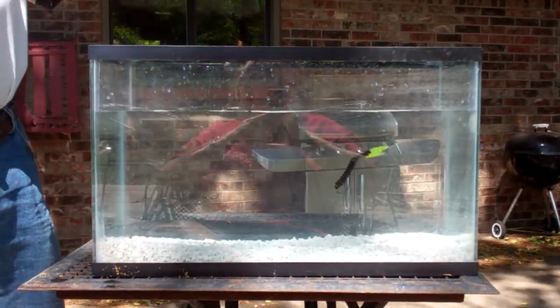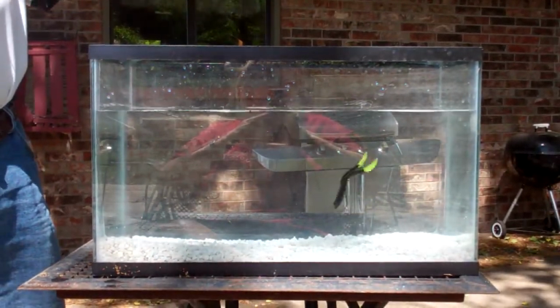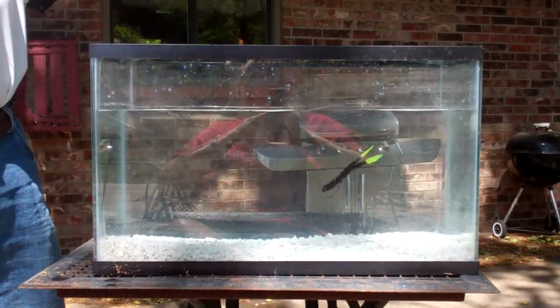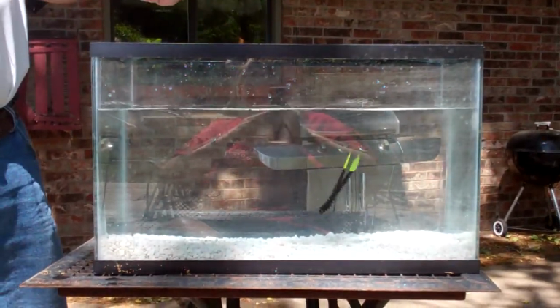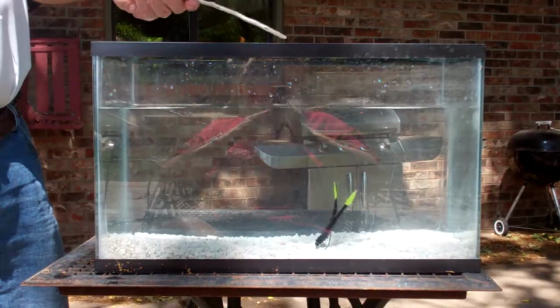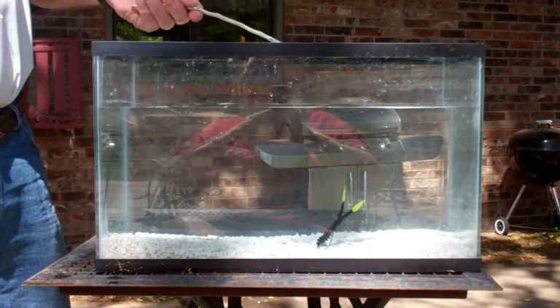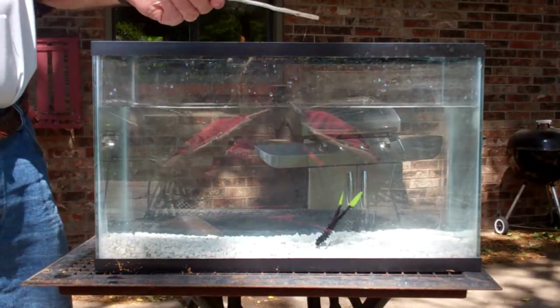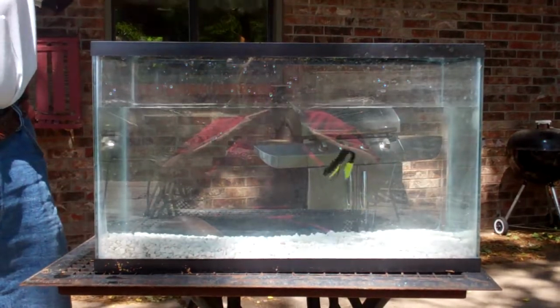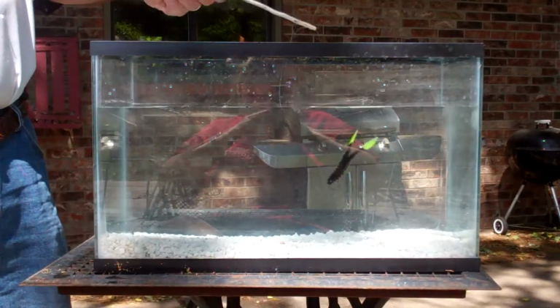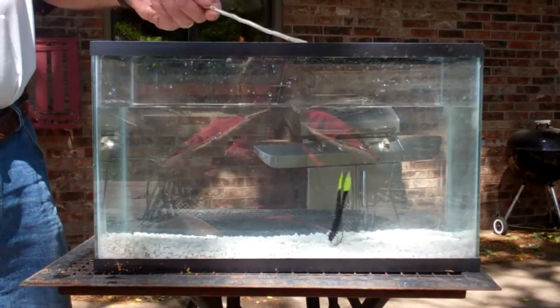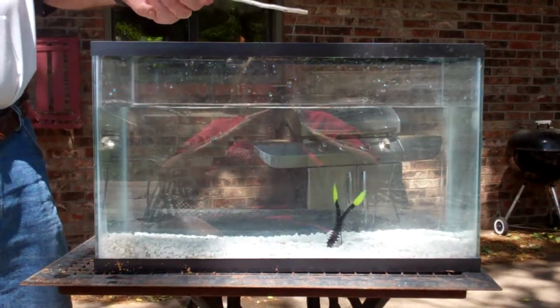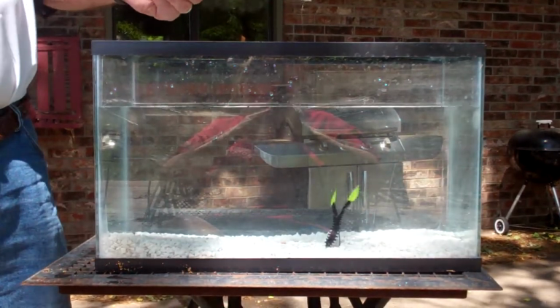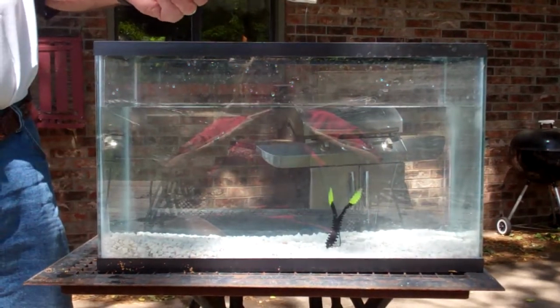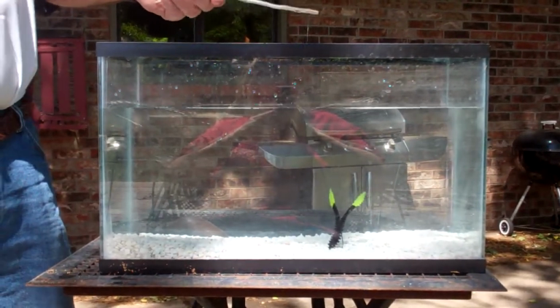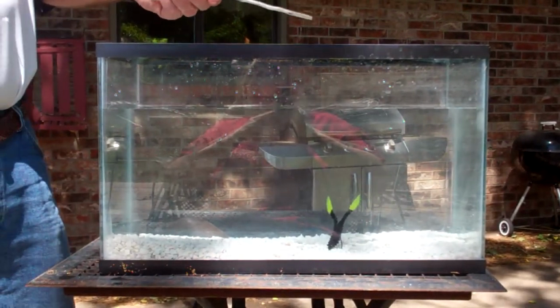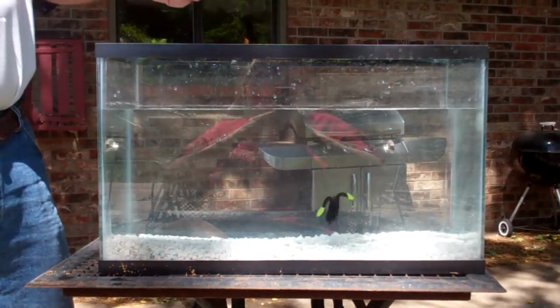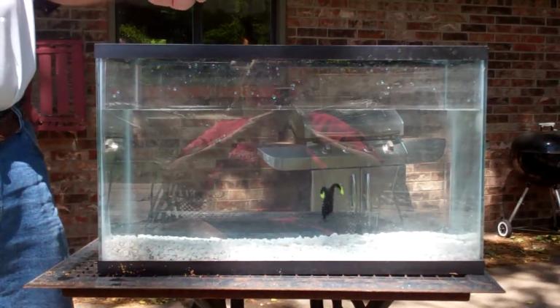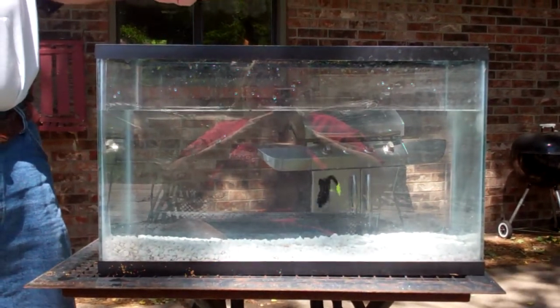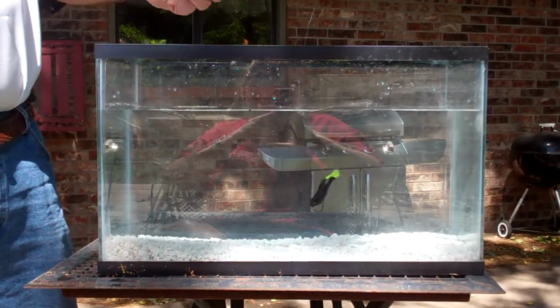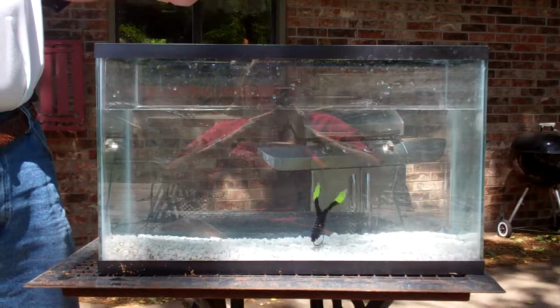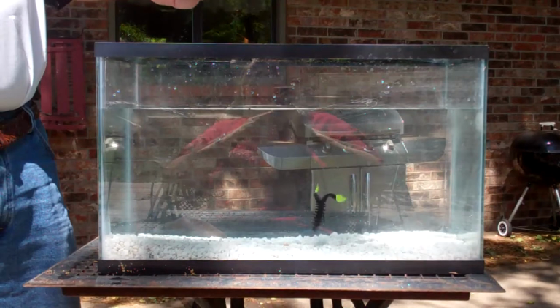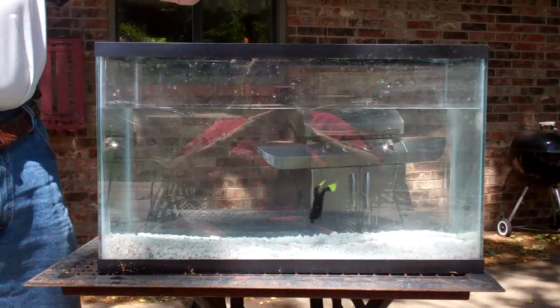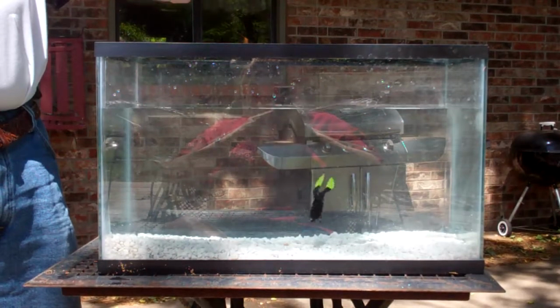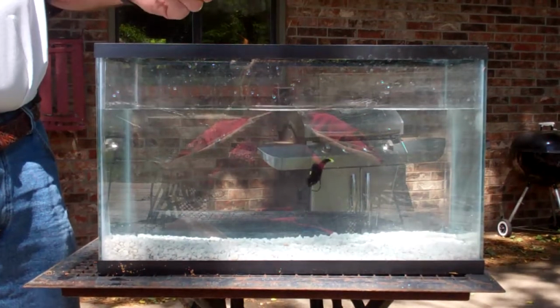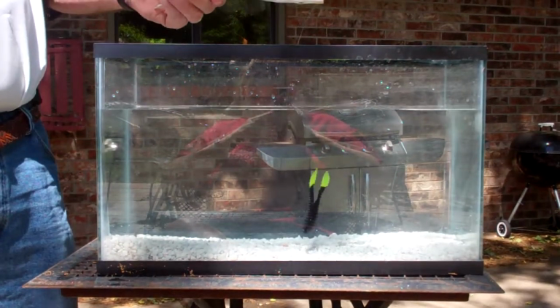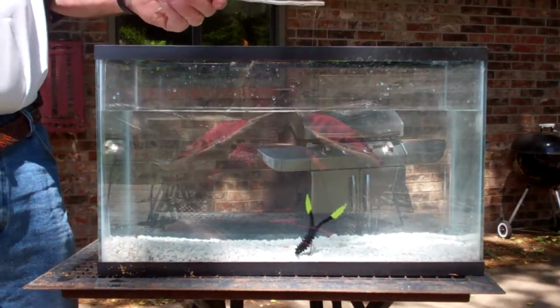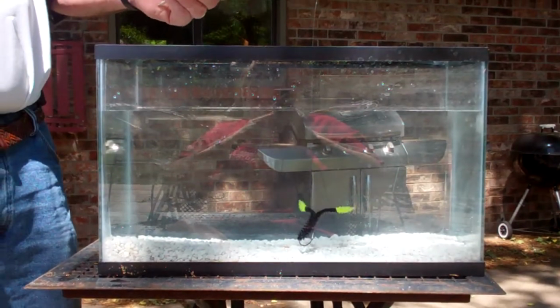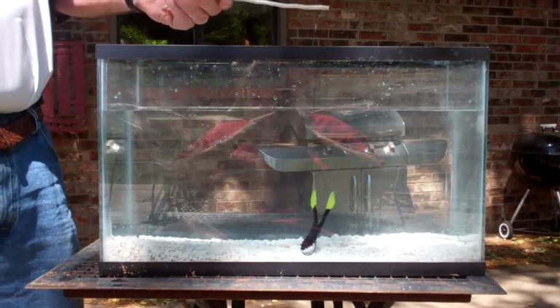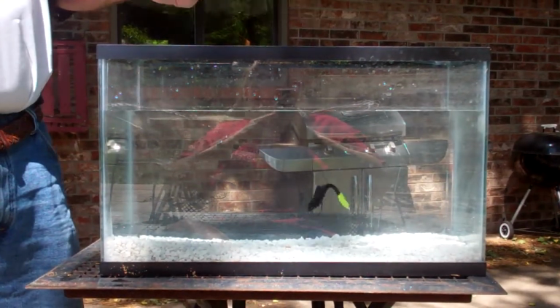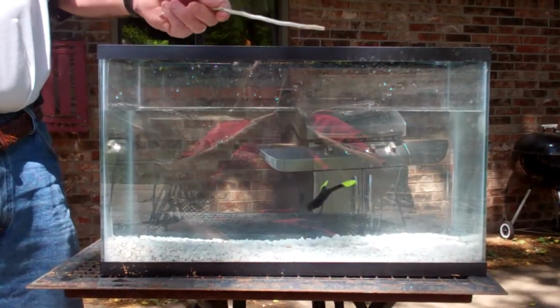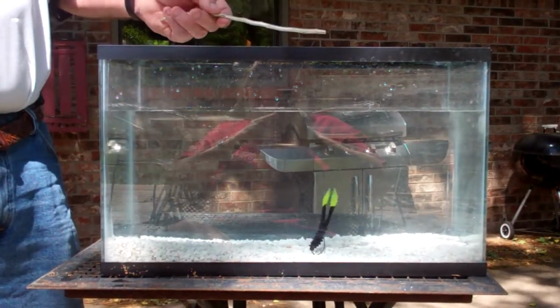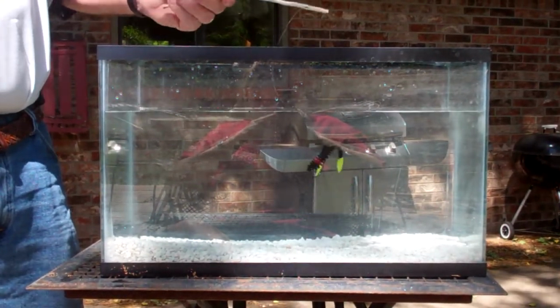We make a fantastic jig head with Gamakatsu hooks and they're finesse, very thin wire, but very strong.